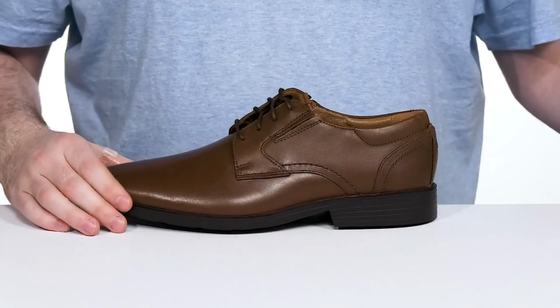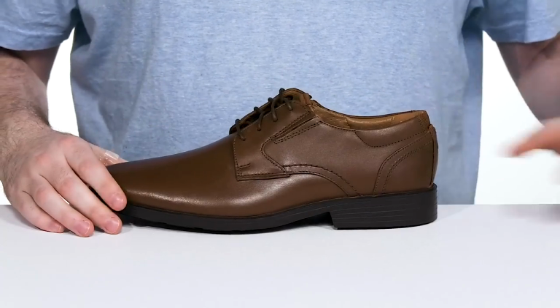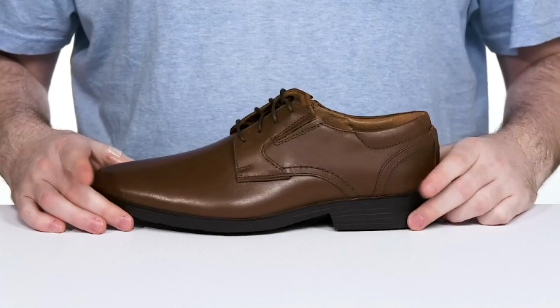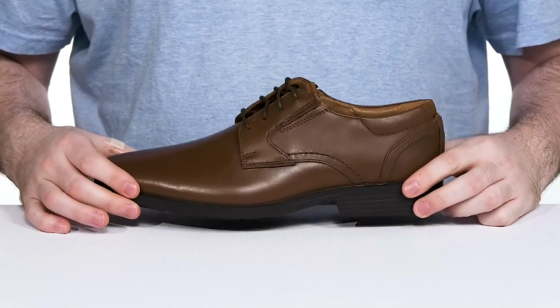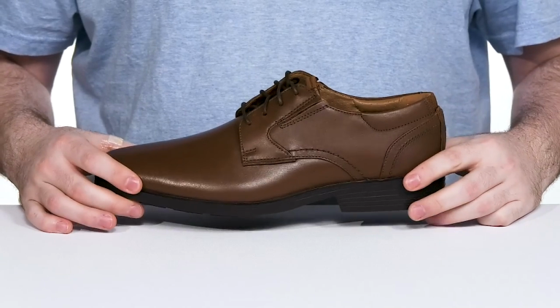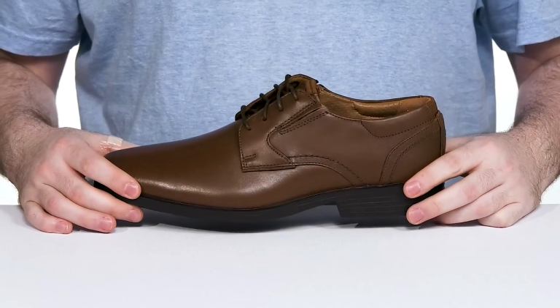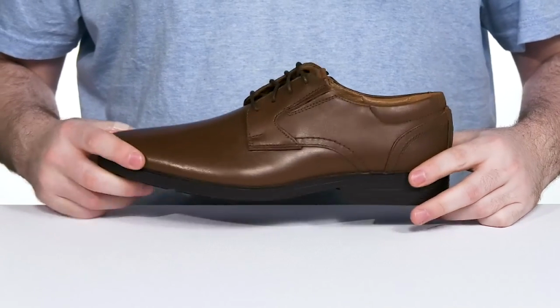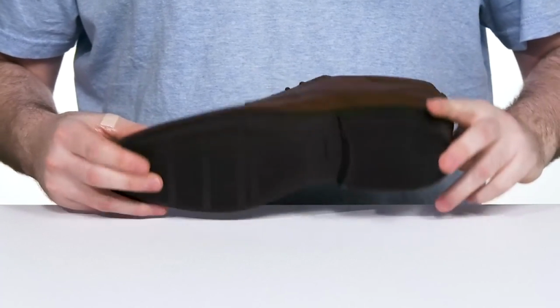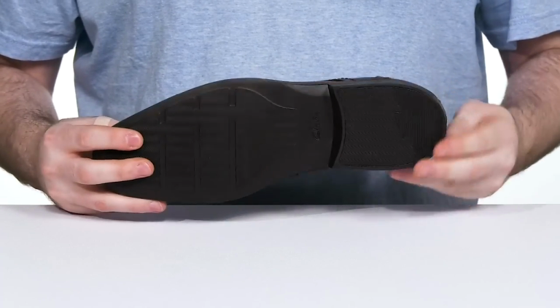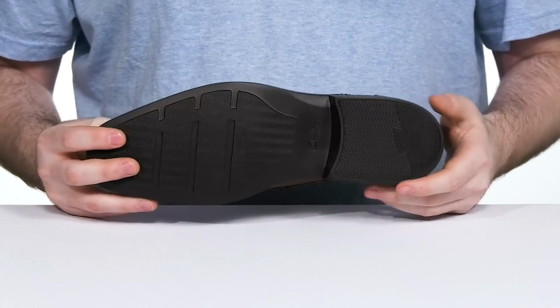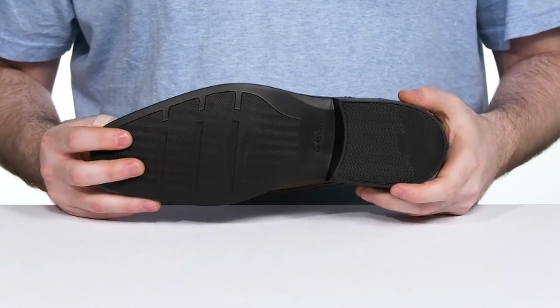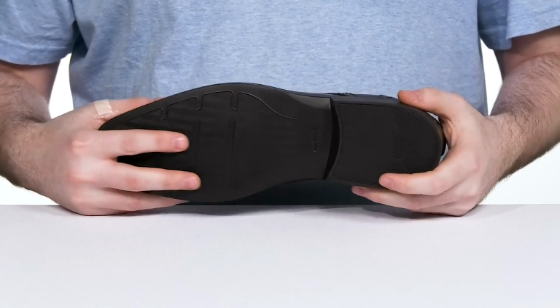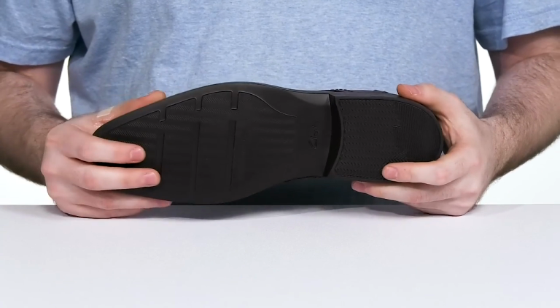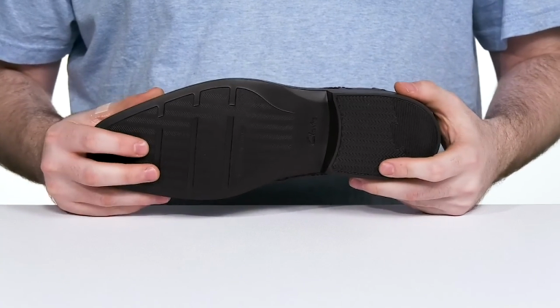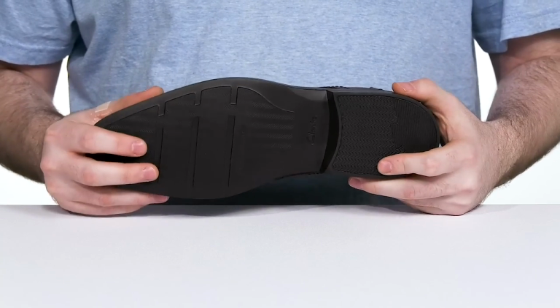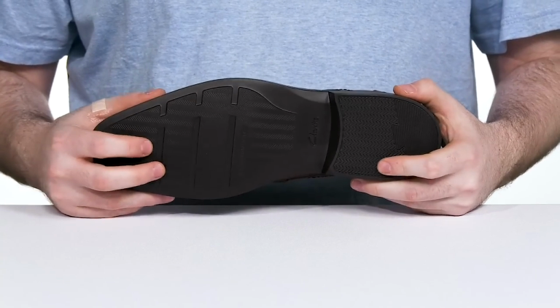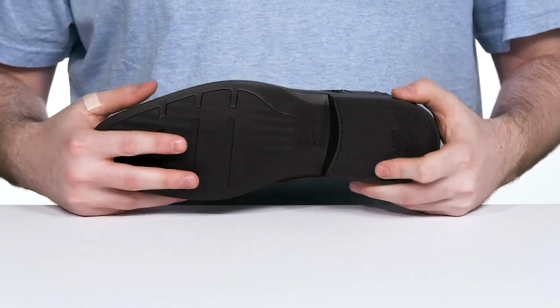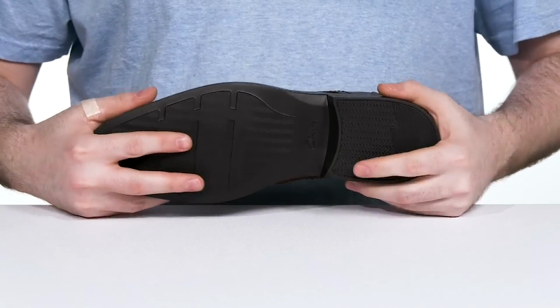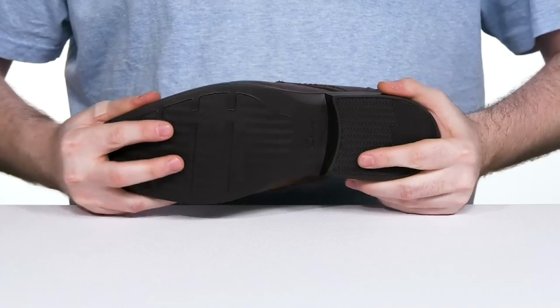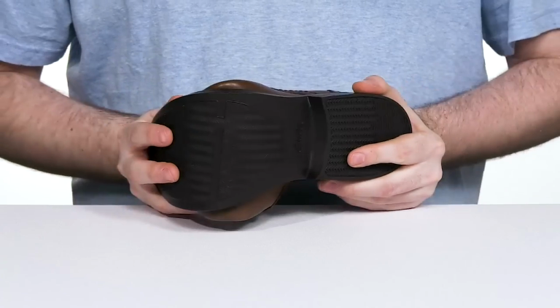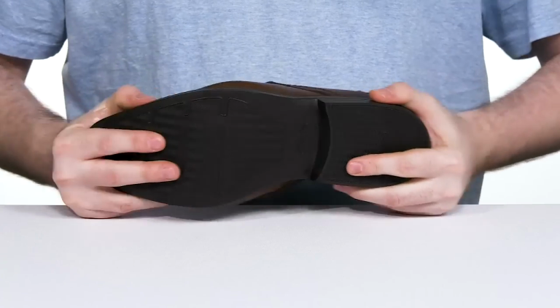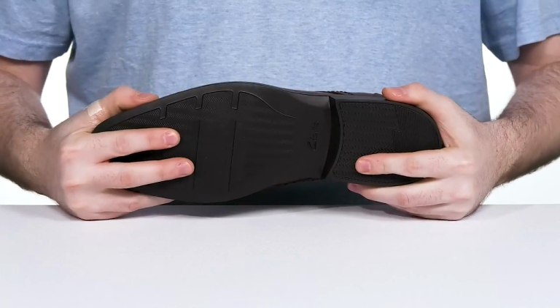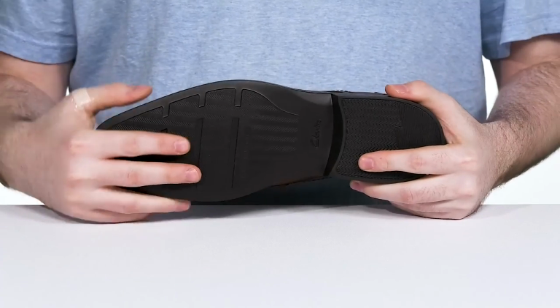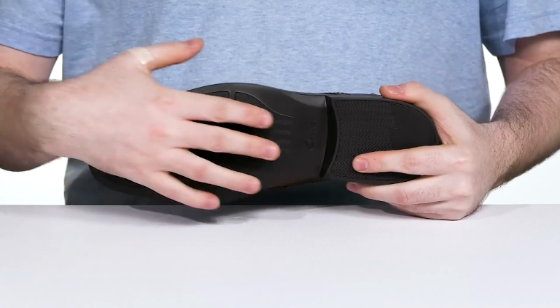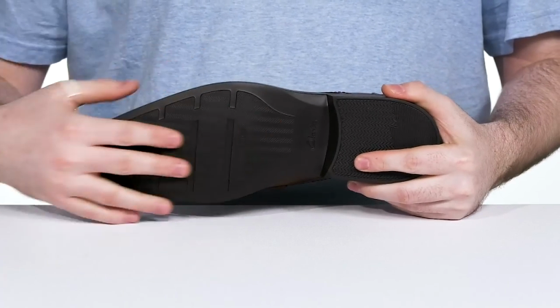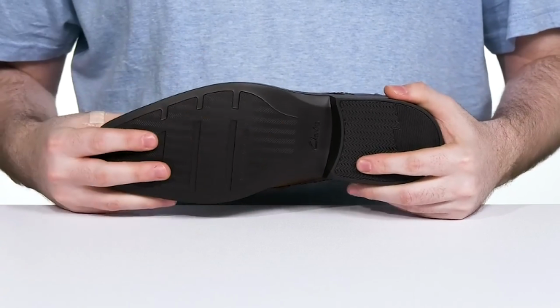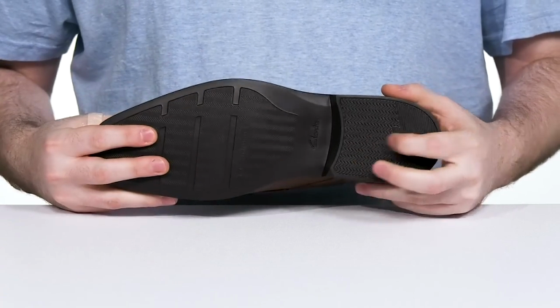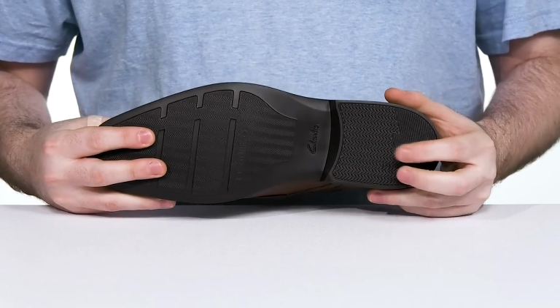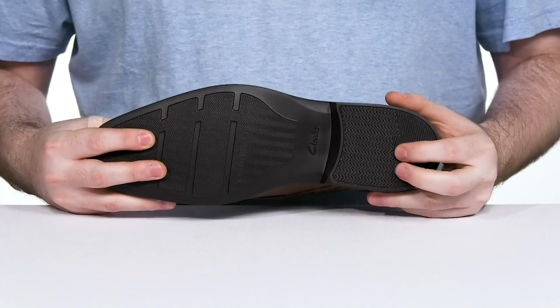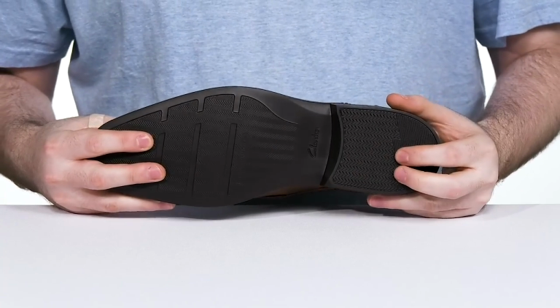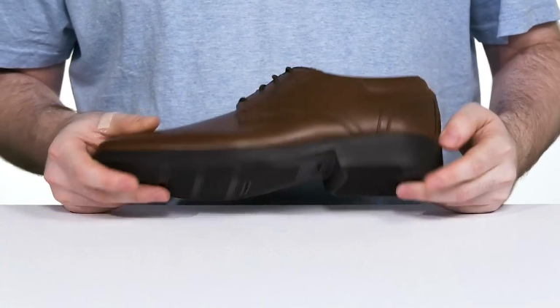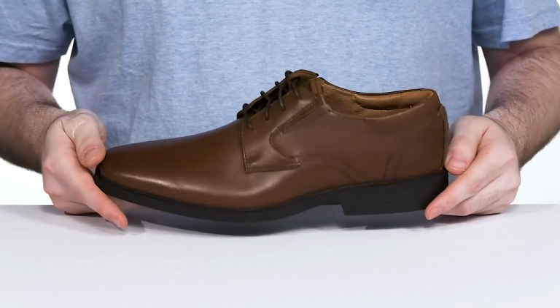Underneath, it's well-stitched, adding strength, and its outsole is made with a super lightweight and flexible EVA that has a nice grip and shock absorbency in the heel.